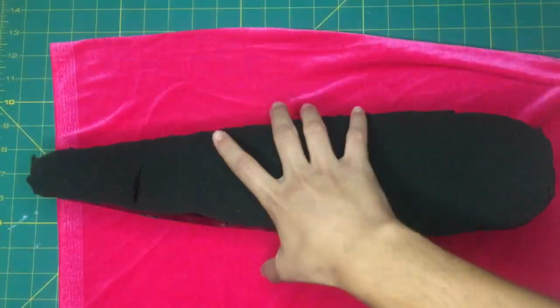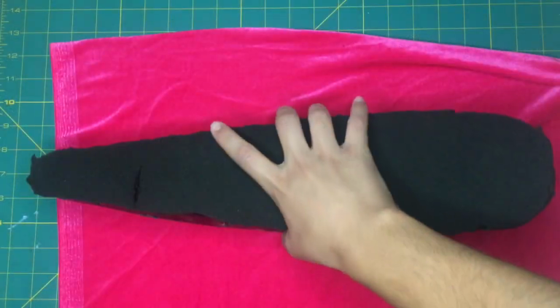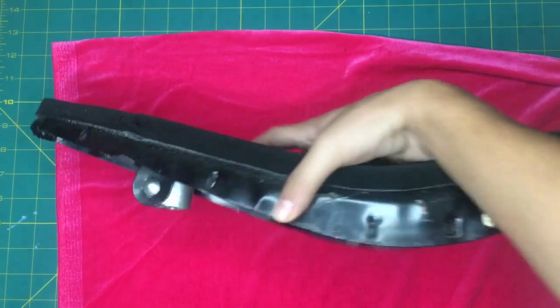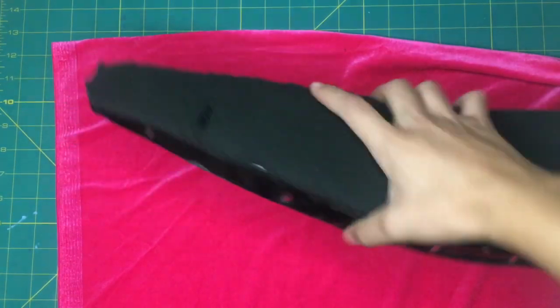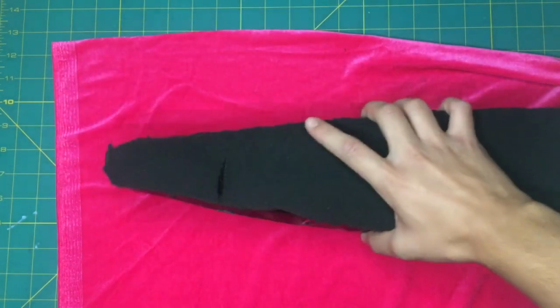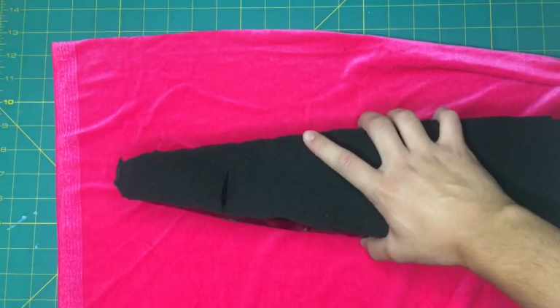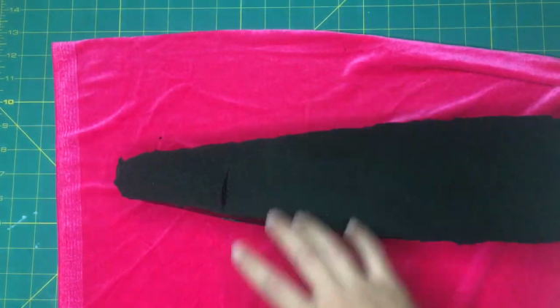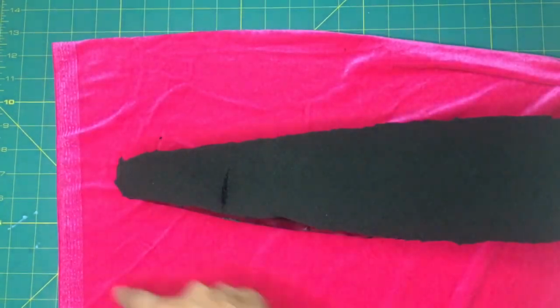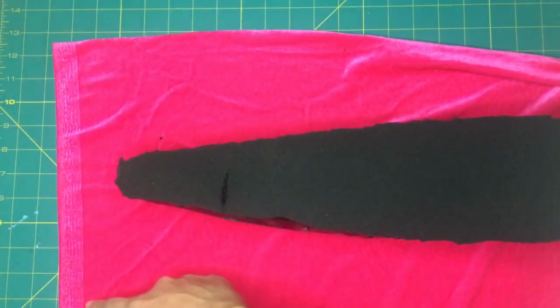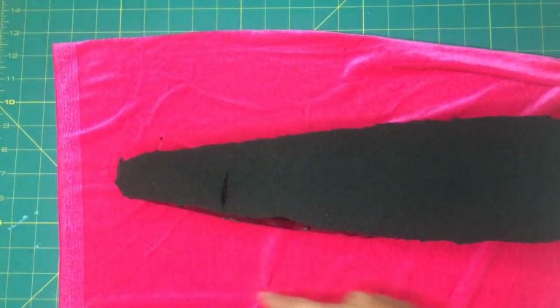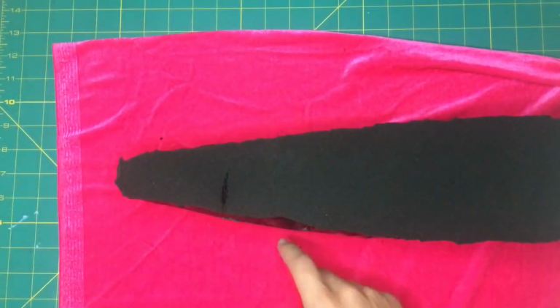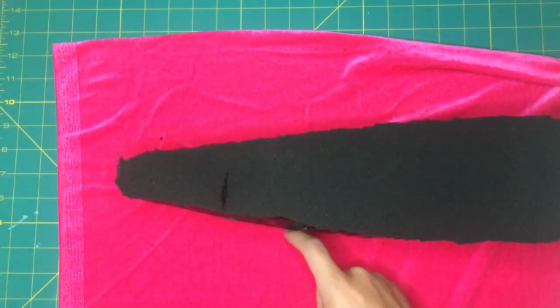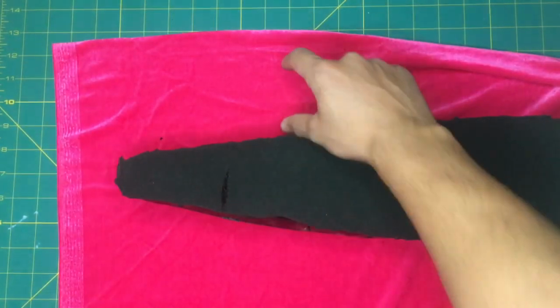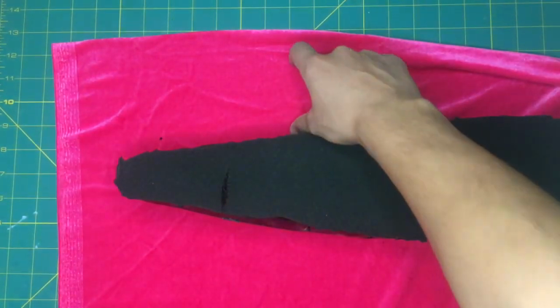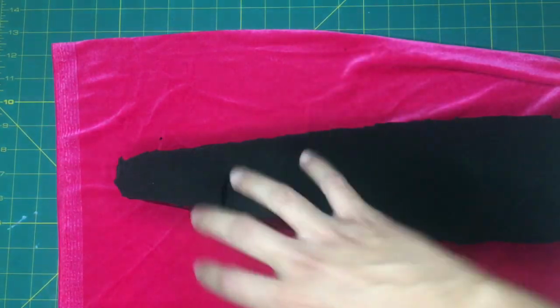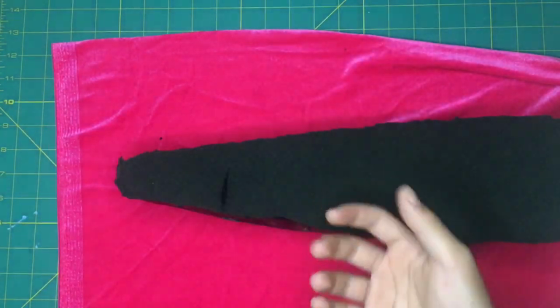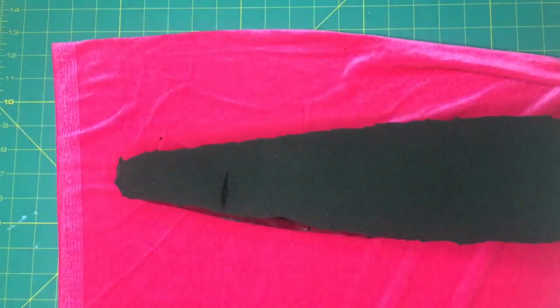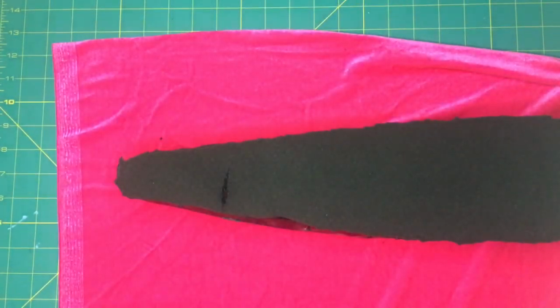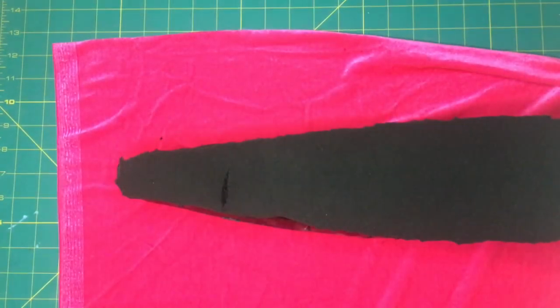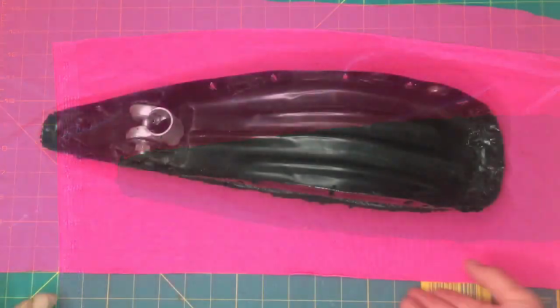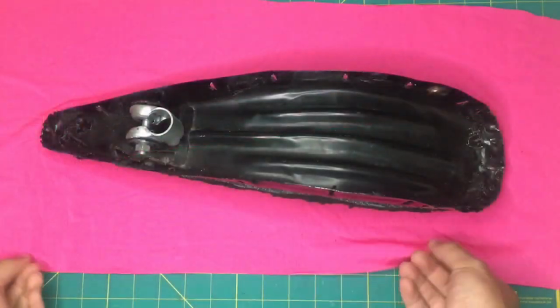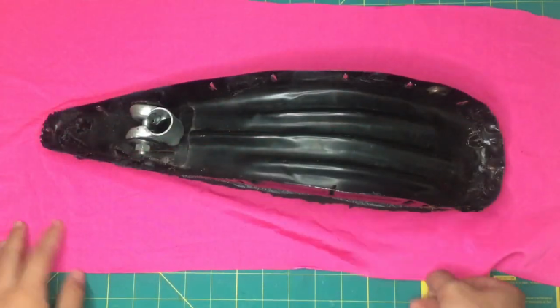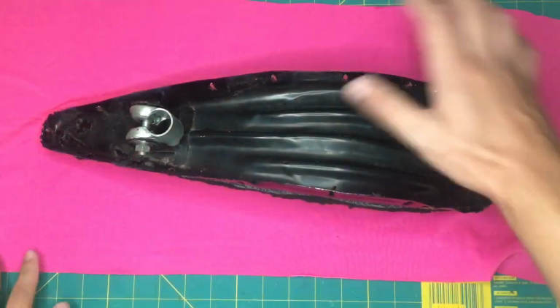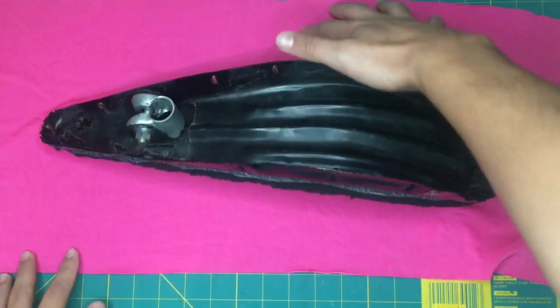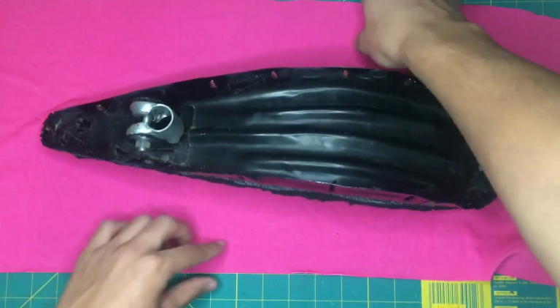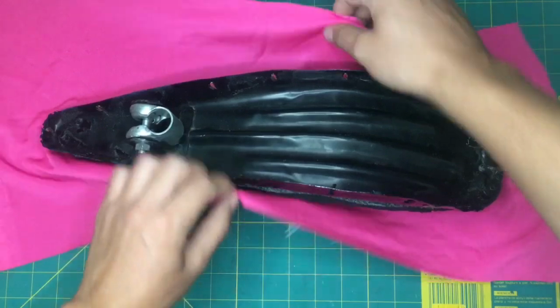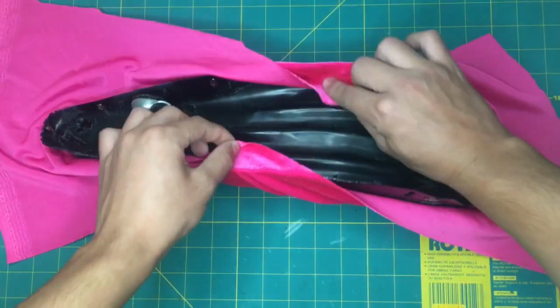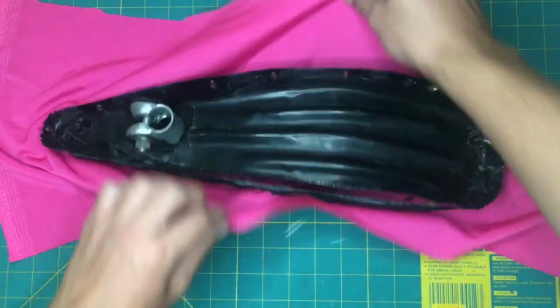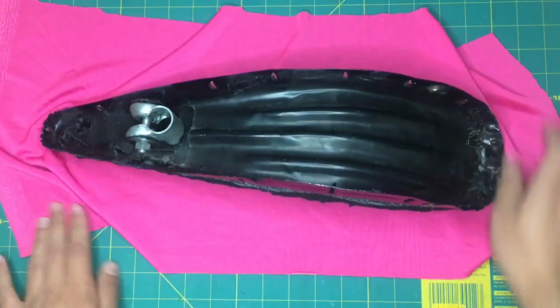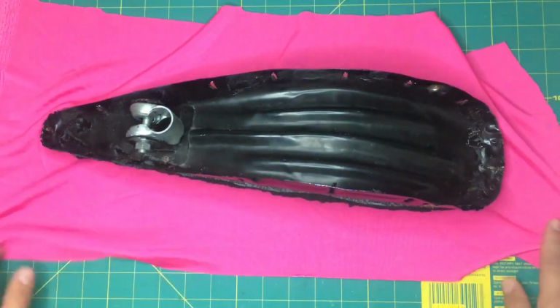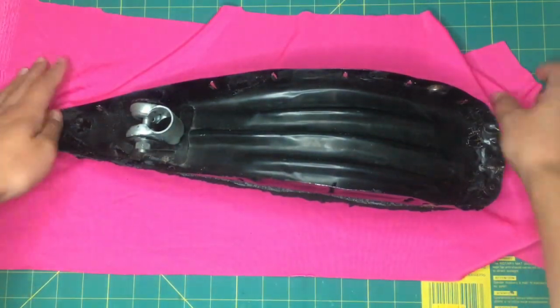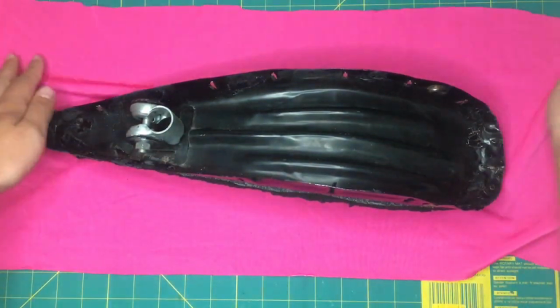The next step is to take your seat and put it on your fabric and cut around it, leaving a lot of space on each side so that you can wrap it around the edges. There you go — cut it out, and you can see there's enough space on each side to wrap around.